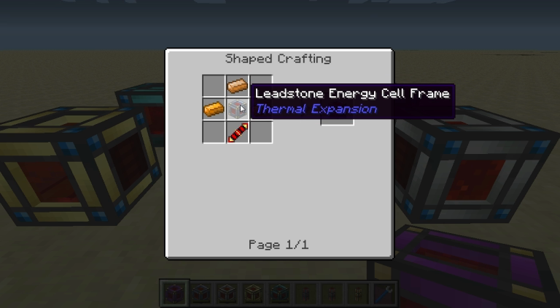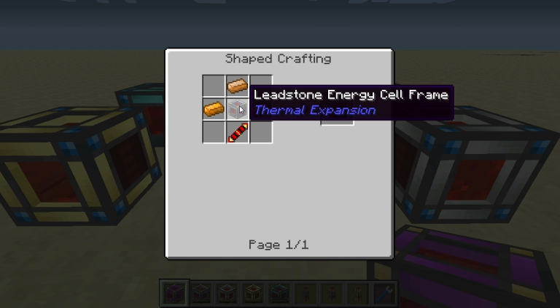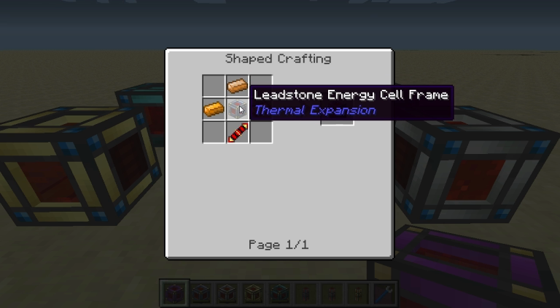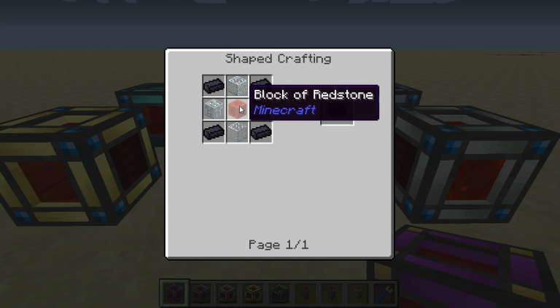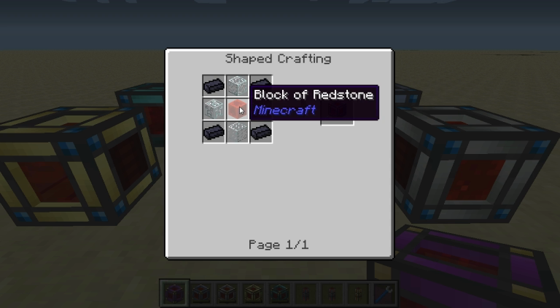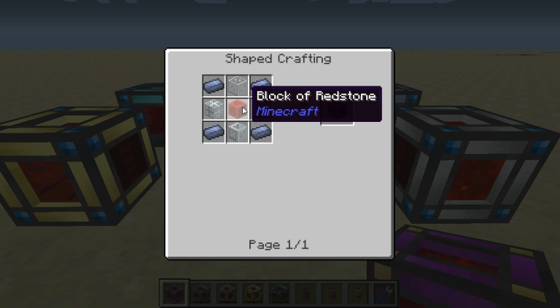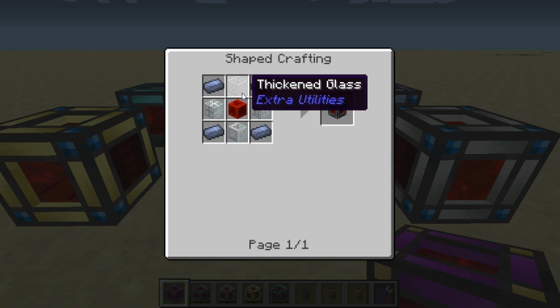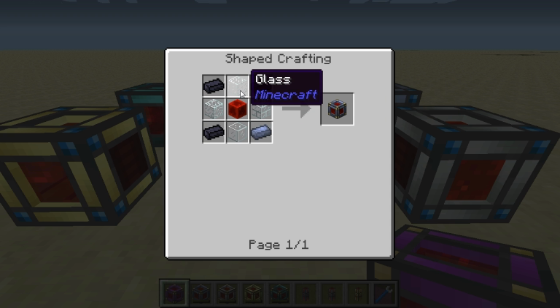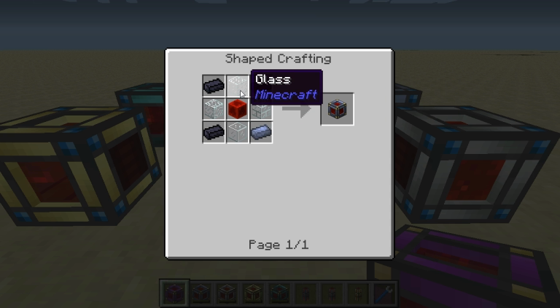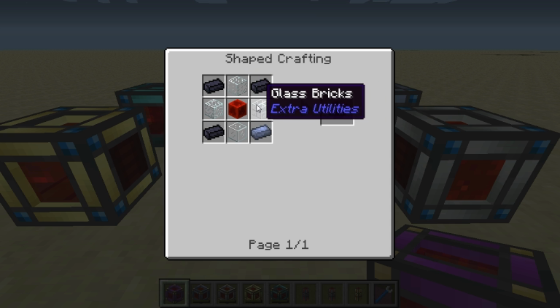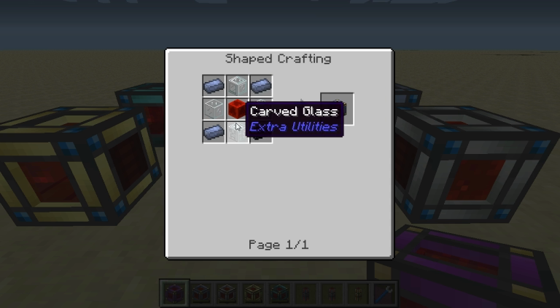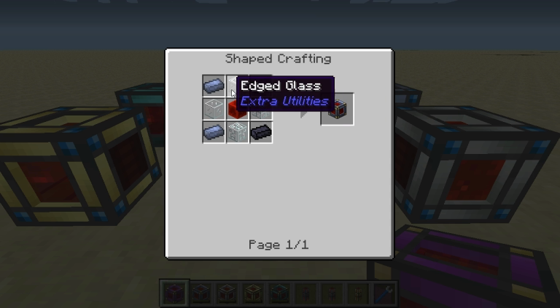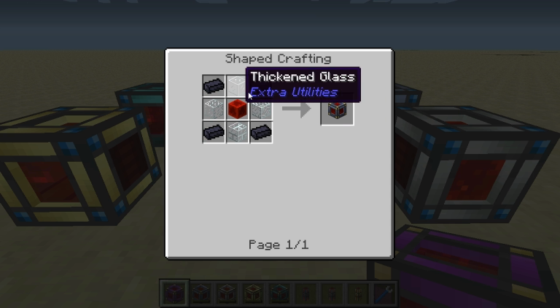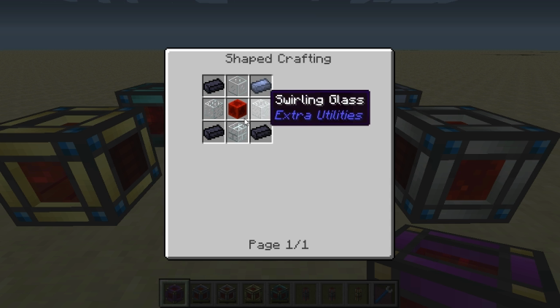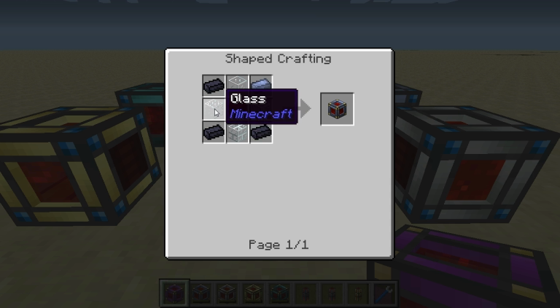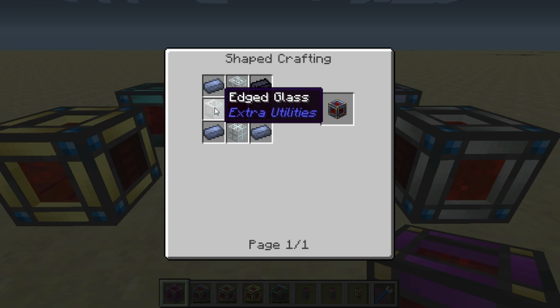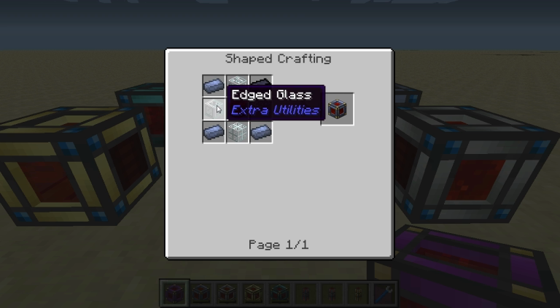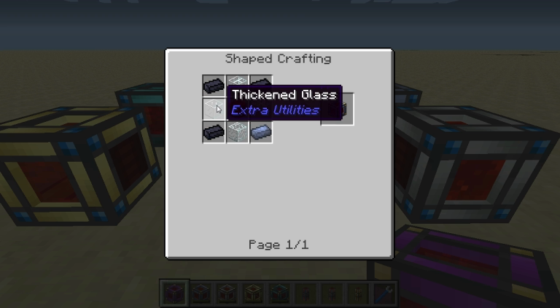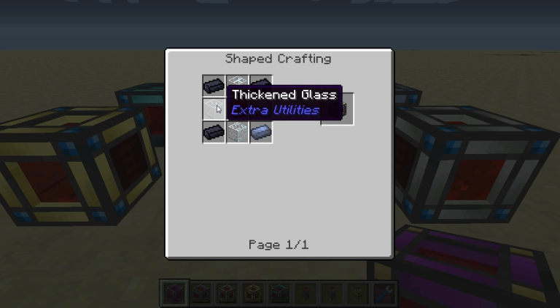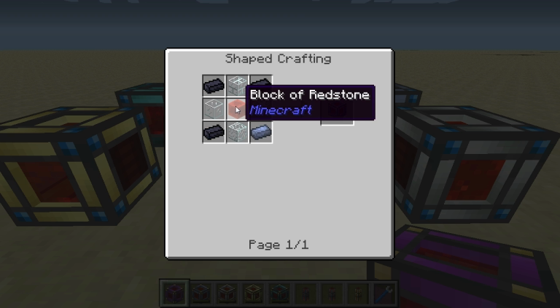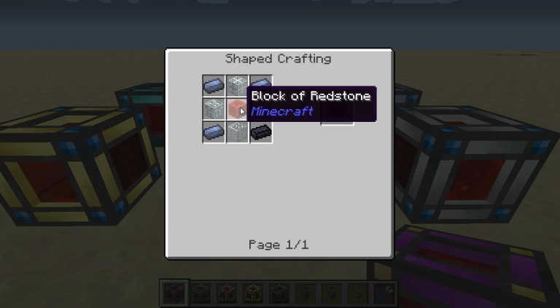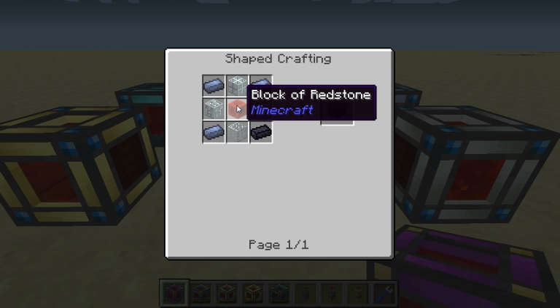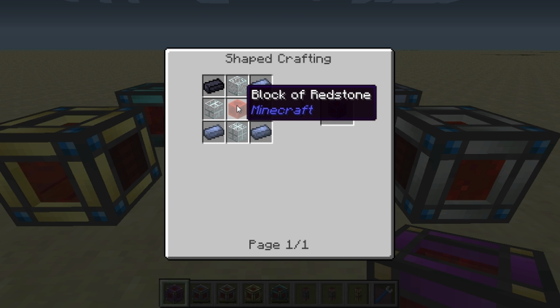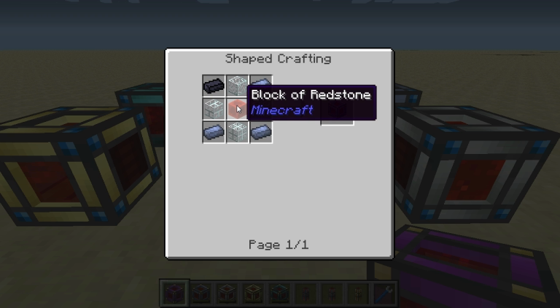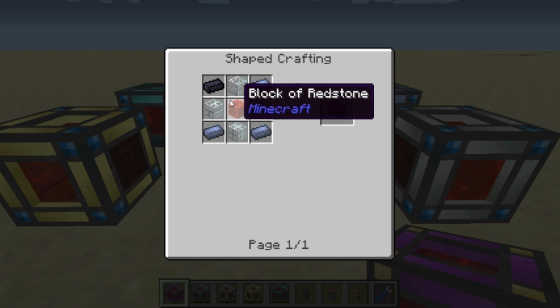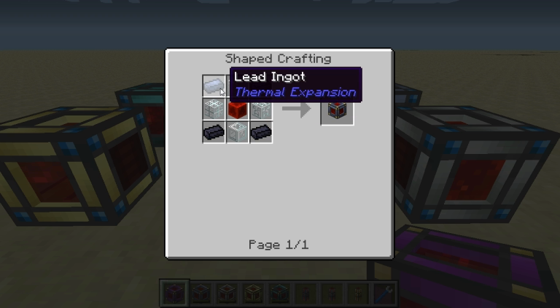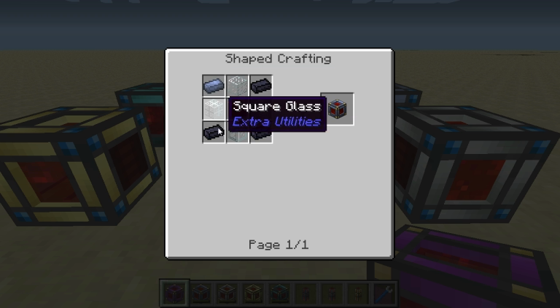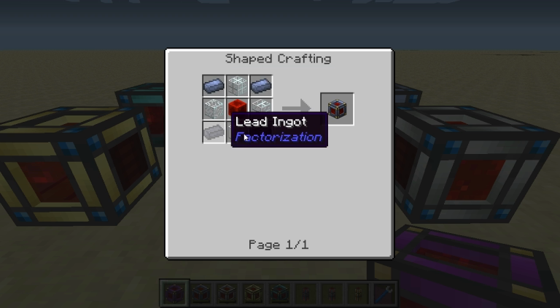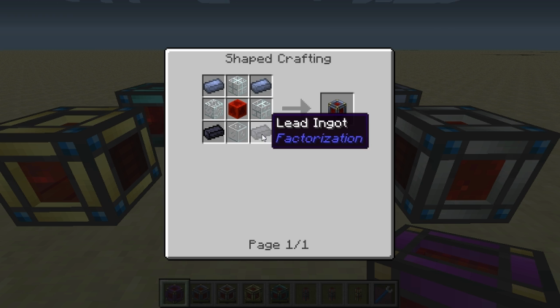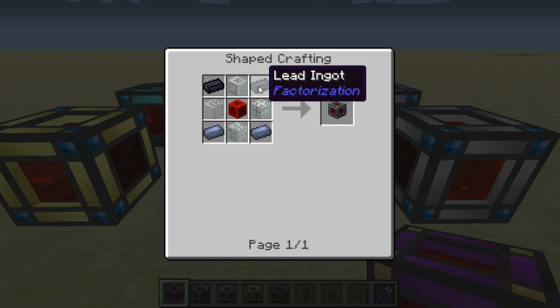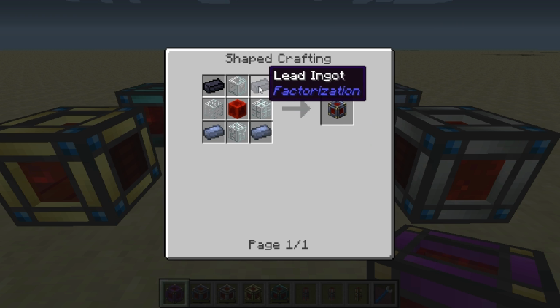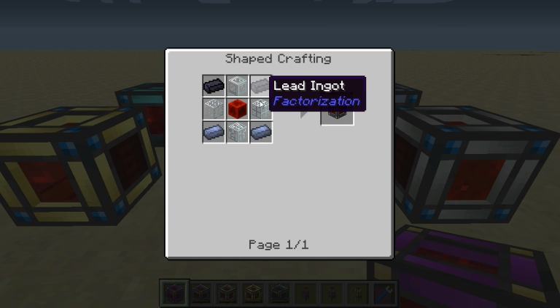Let's have a look at the cell frame itself. This is crafted using four pieces of glass in the centers on the outer edges, a block of redstone in the center, and lead ingots in the corners.